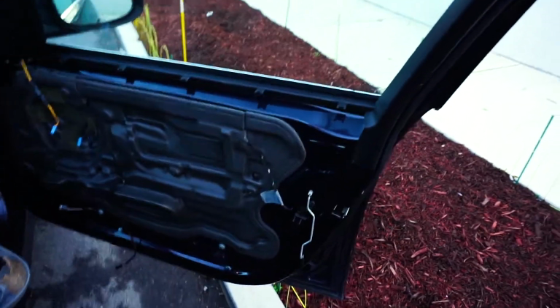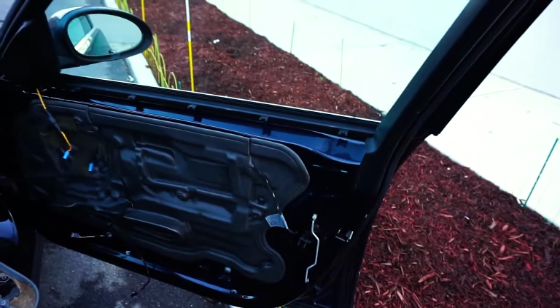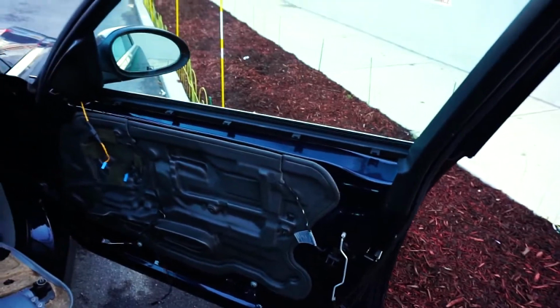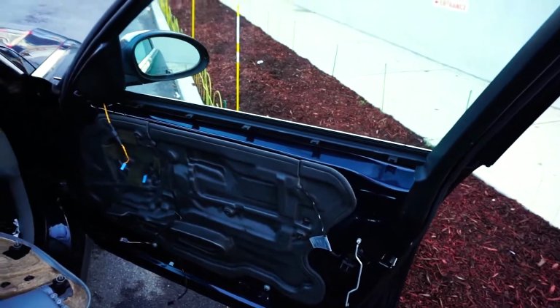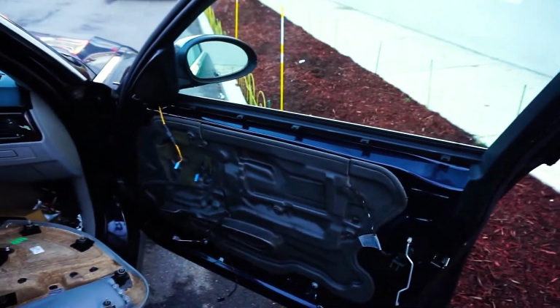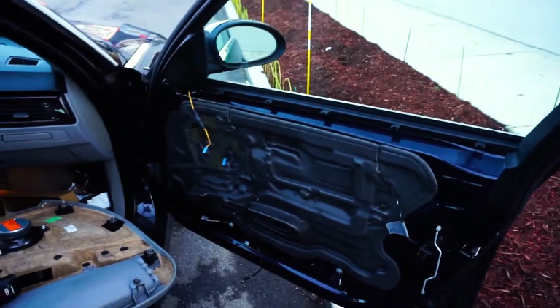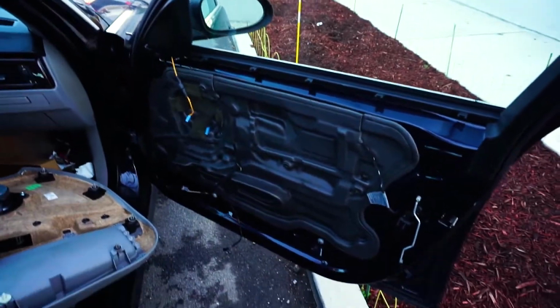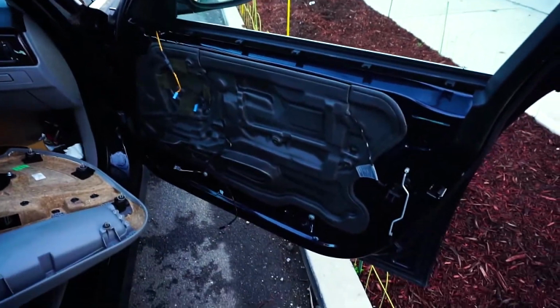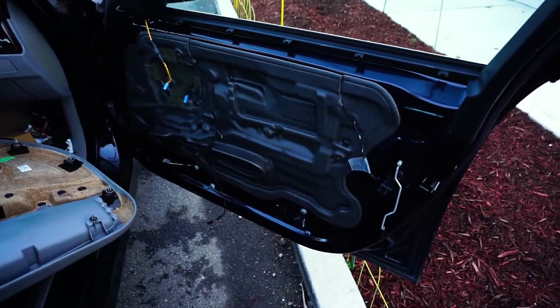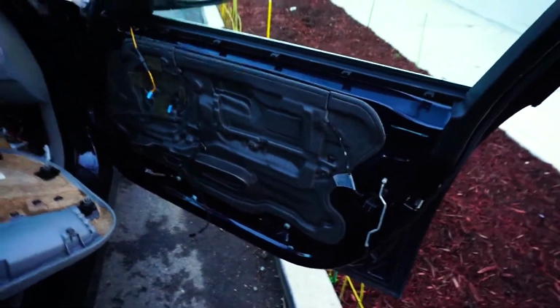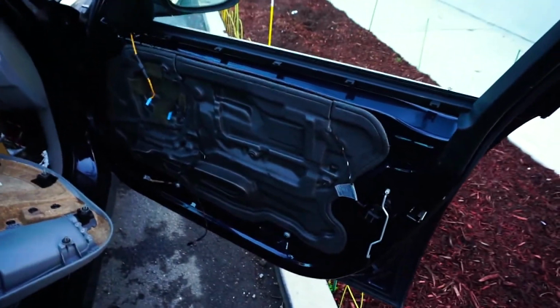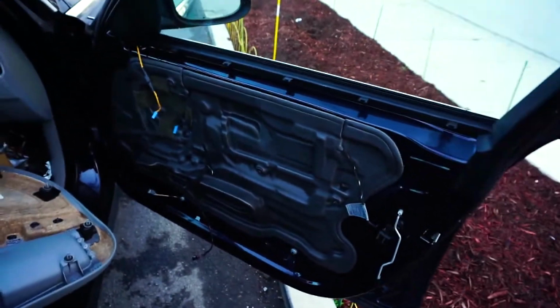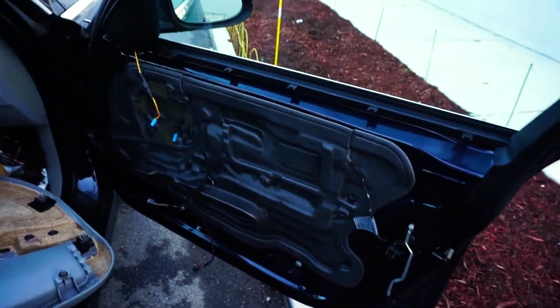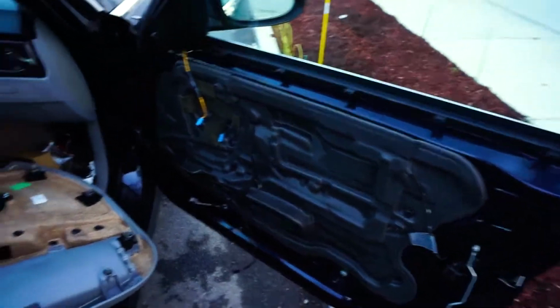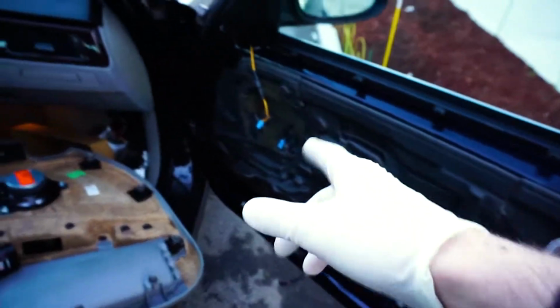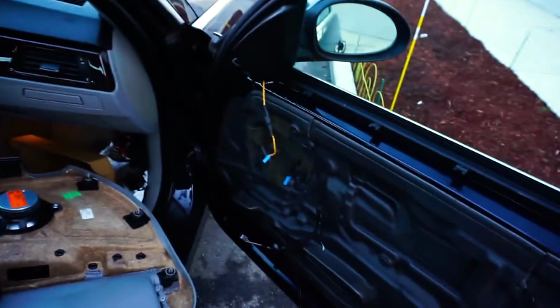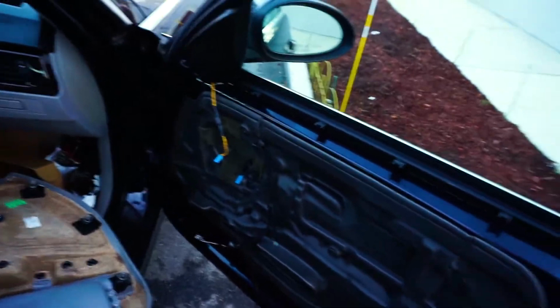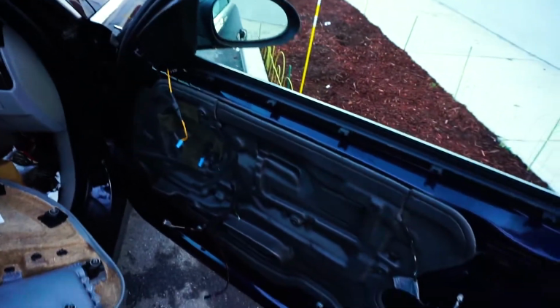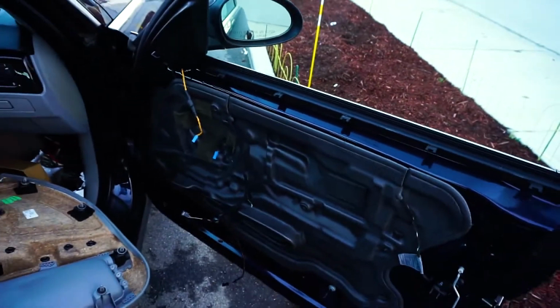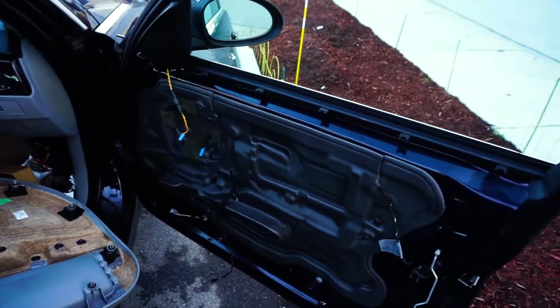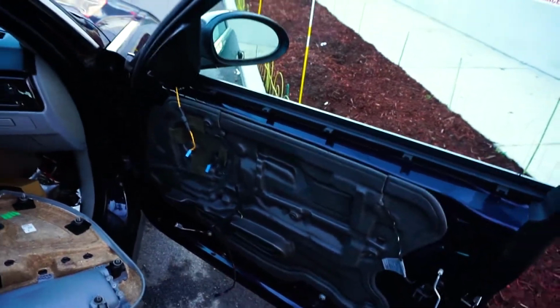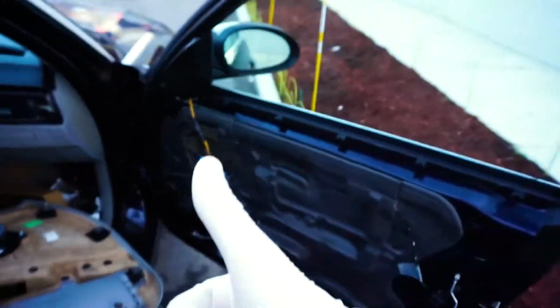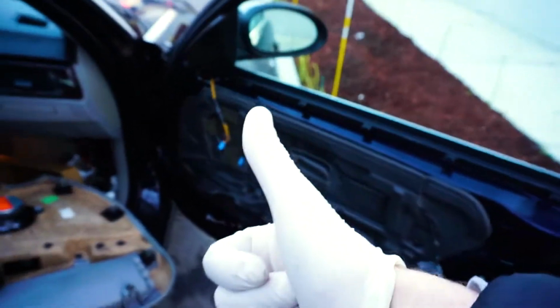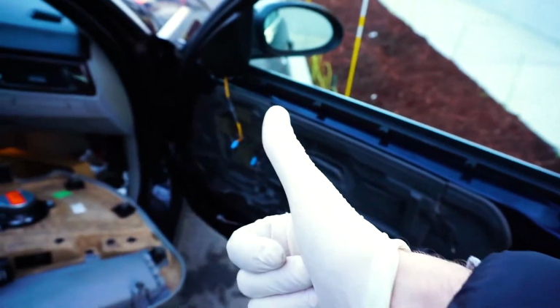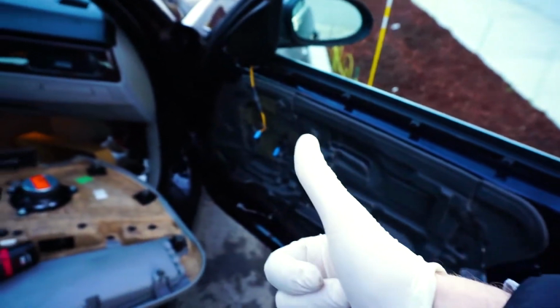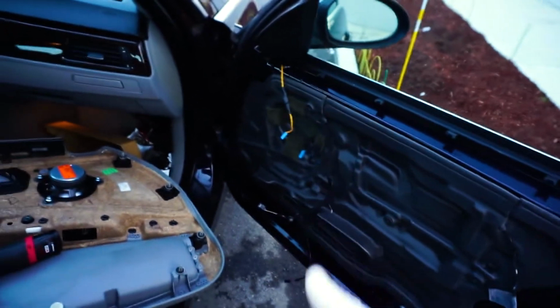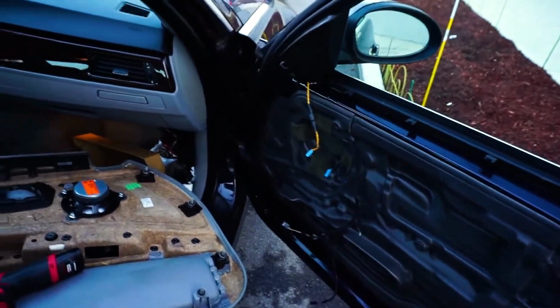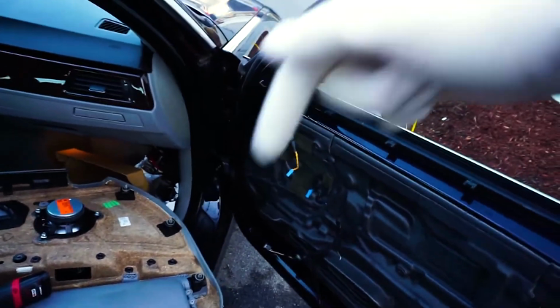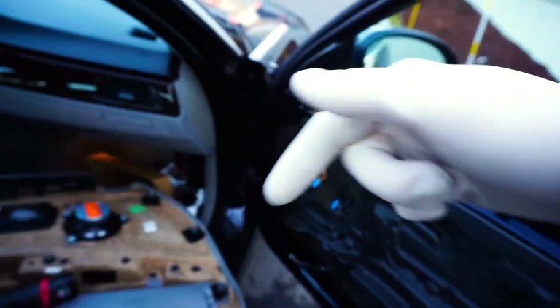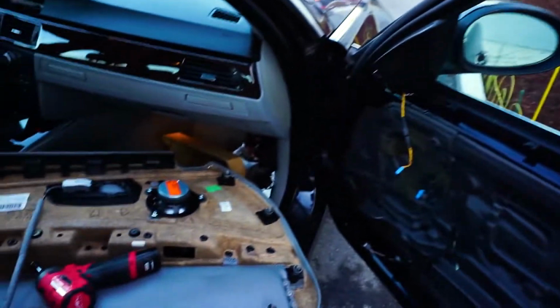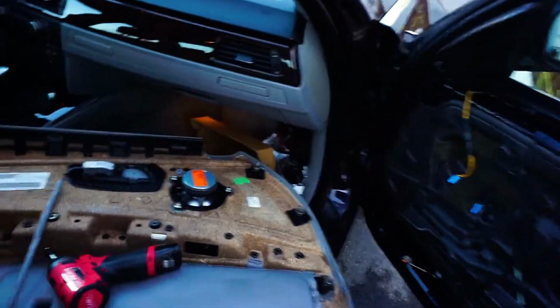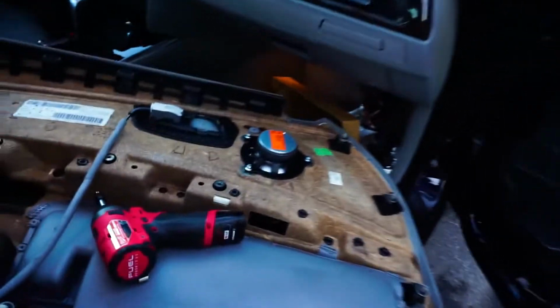Don't forget the connectors — if you forget them you're not gonna be screwed but you're gonna have to open it all up again. I hope you liked the video, please hit the thumbs up button, subscribe to my channel, and I'll see you in the next one.